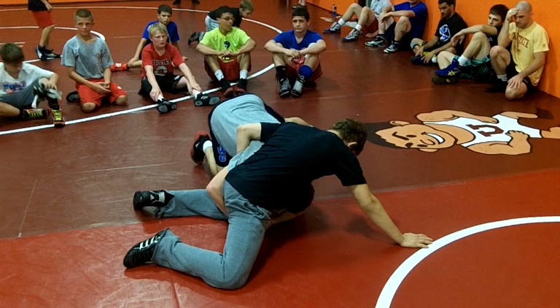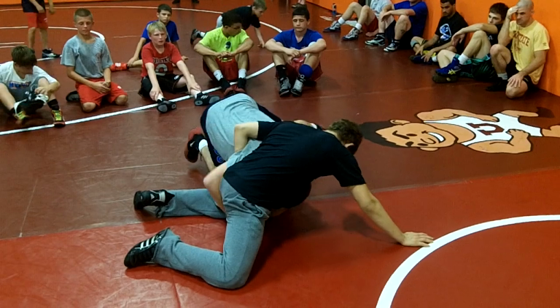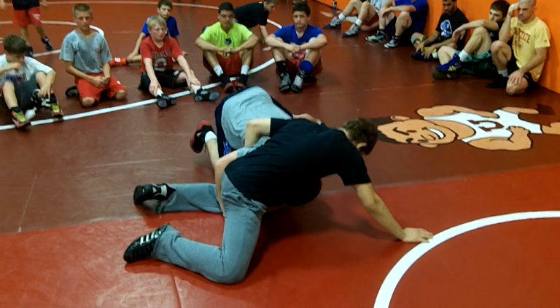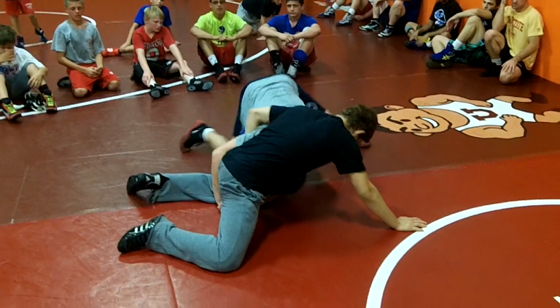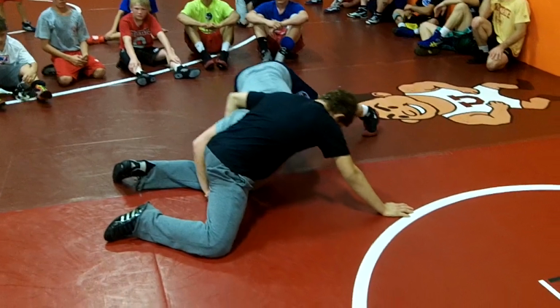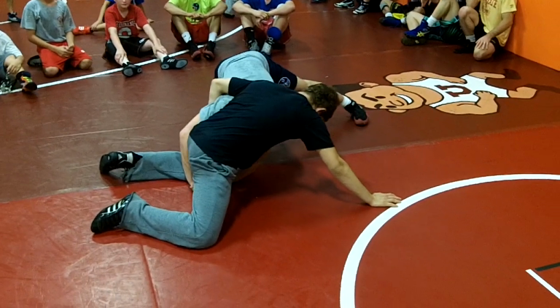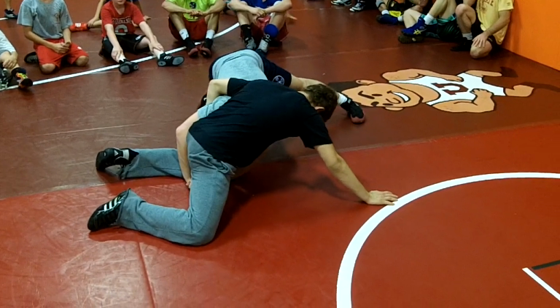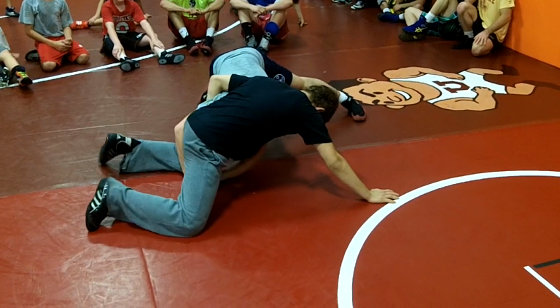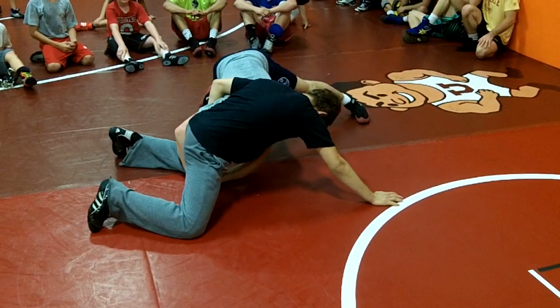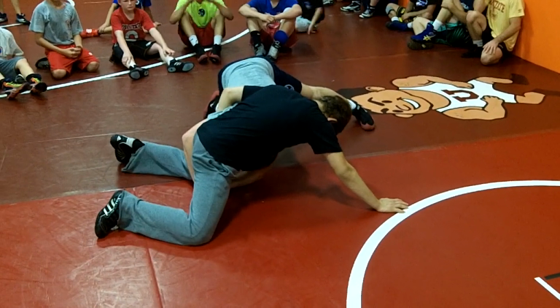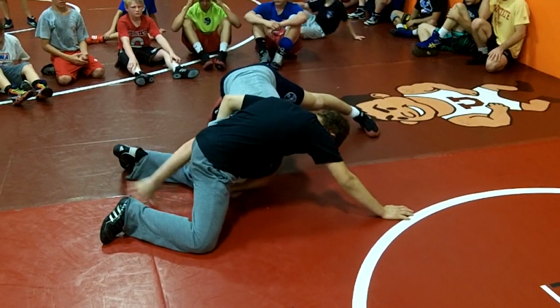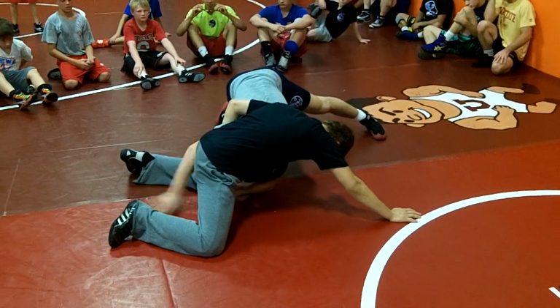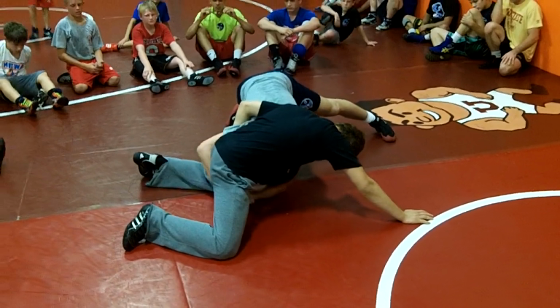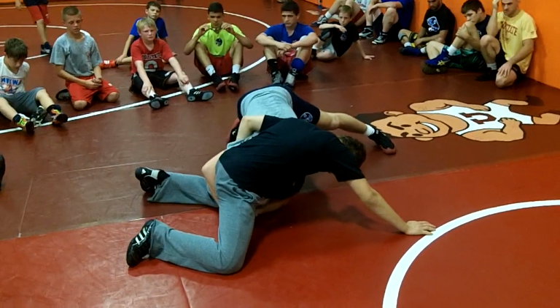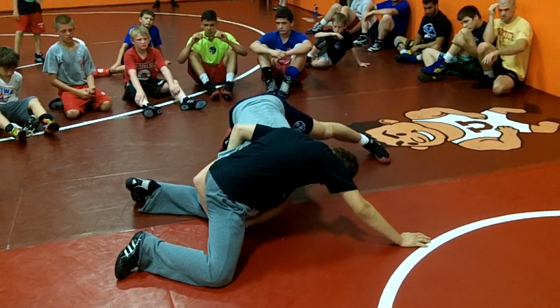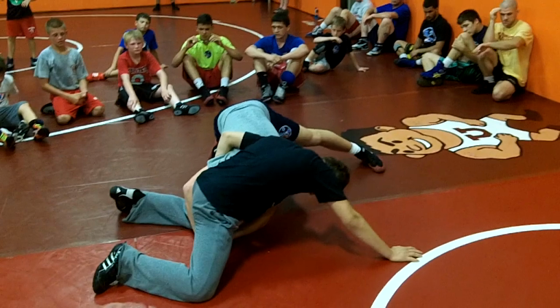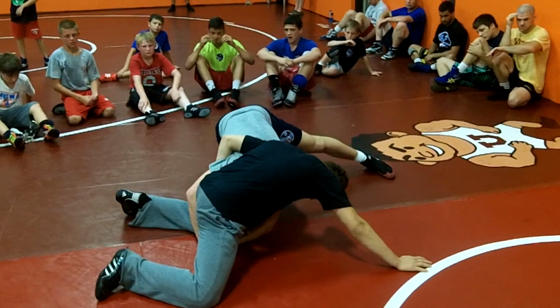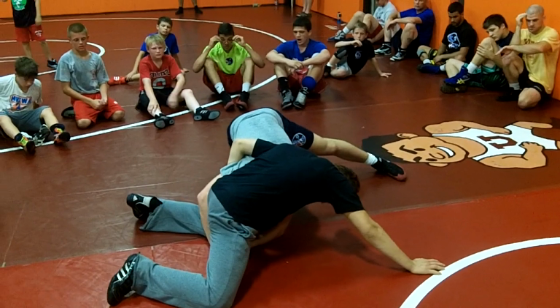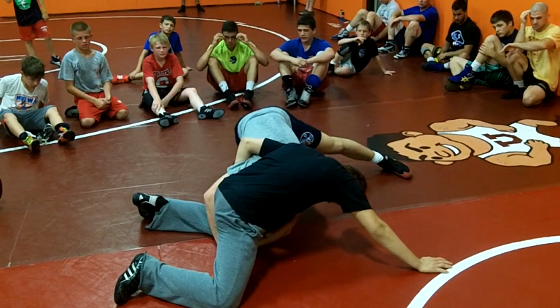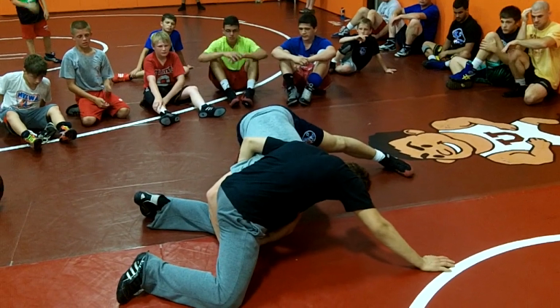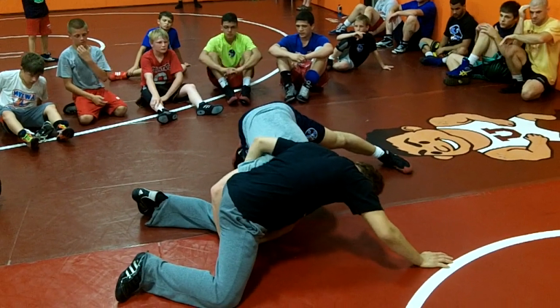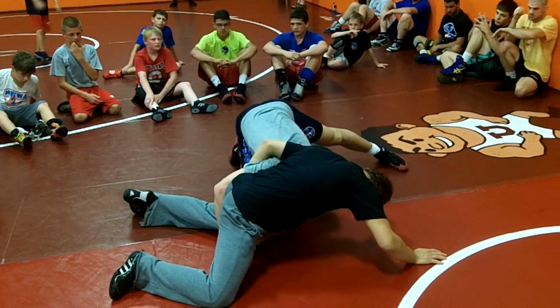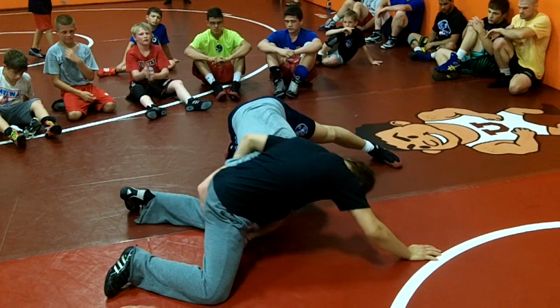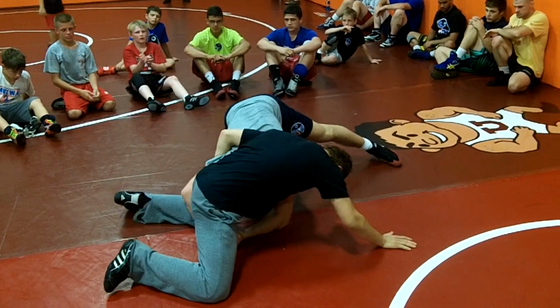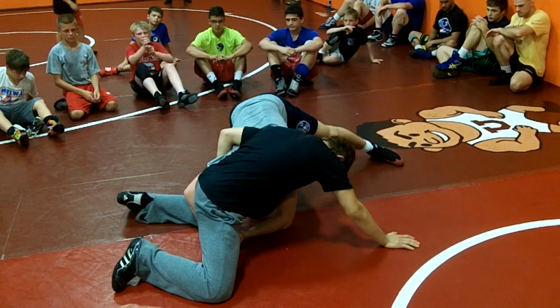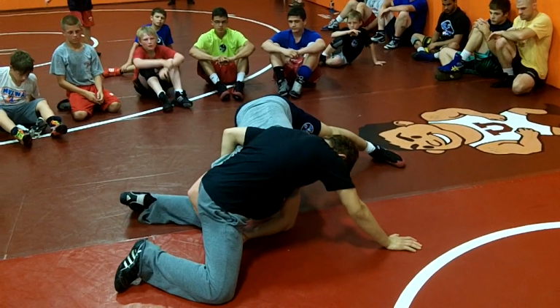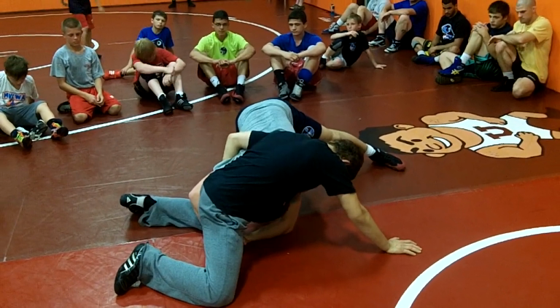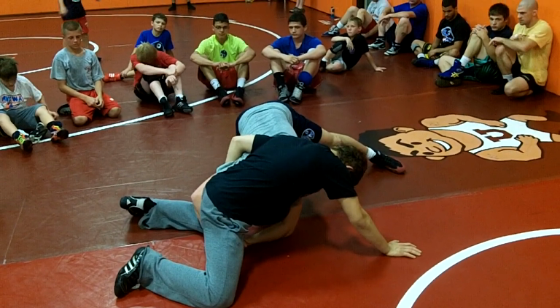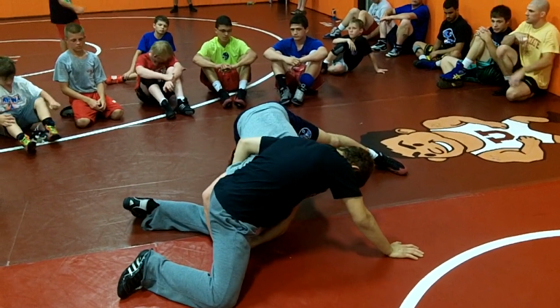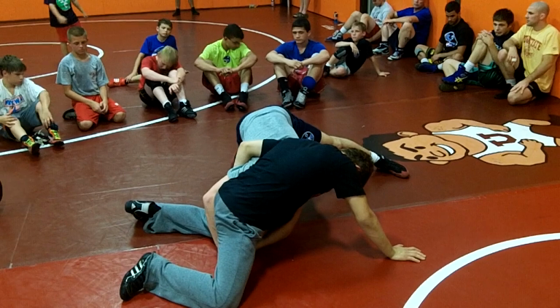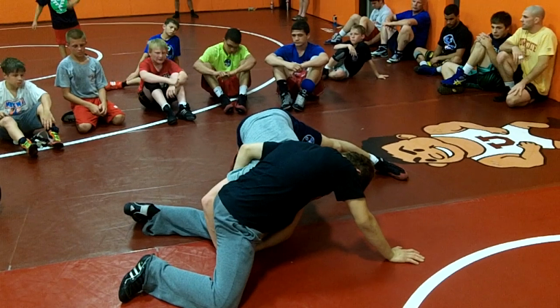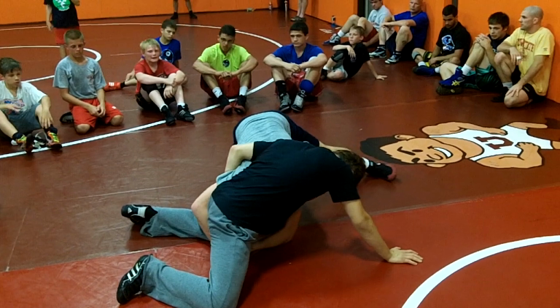Right here, my lock's extended. I'm like this. I gotta get behind him, and he's doing really hard because he has a lot of pressure on me. He's got all his weight on me. You gotta go really hard to do it.